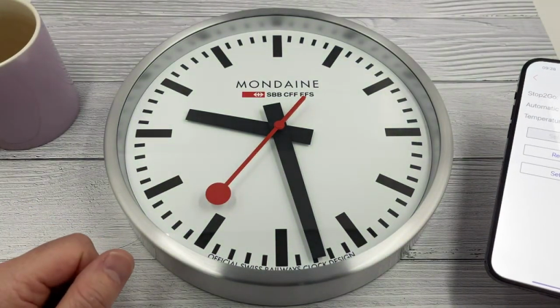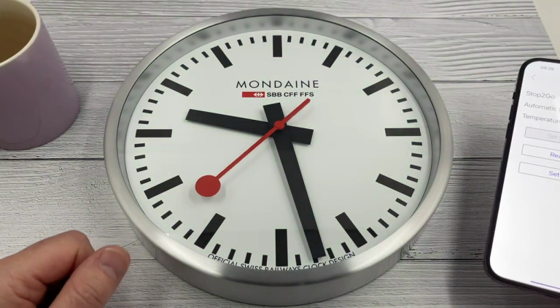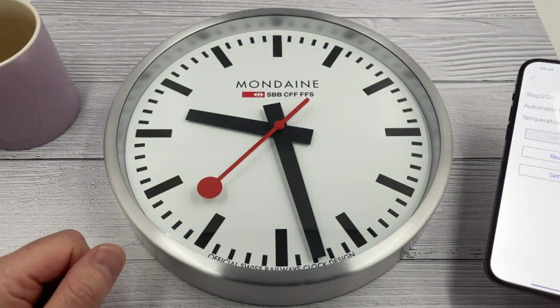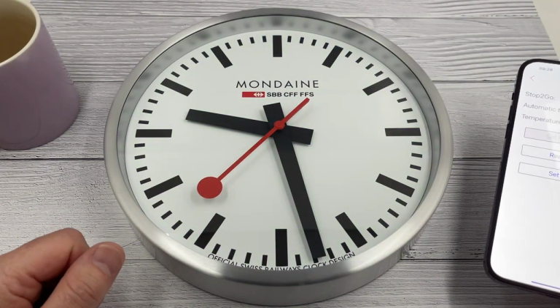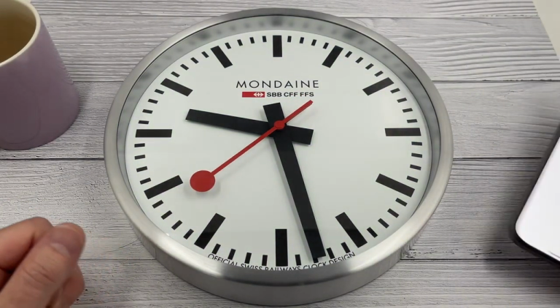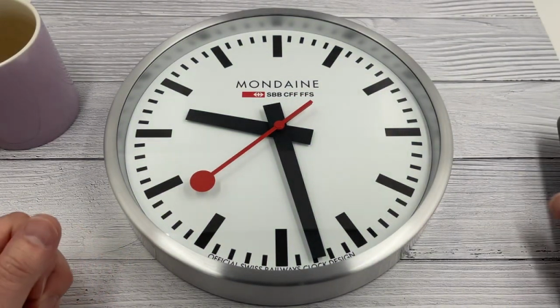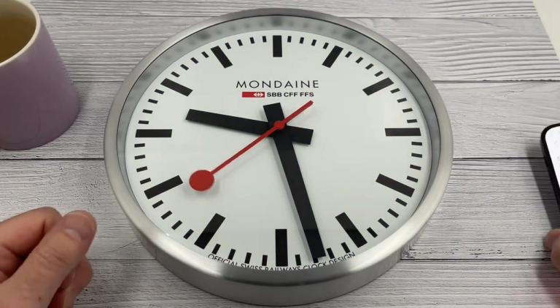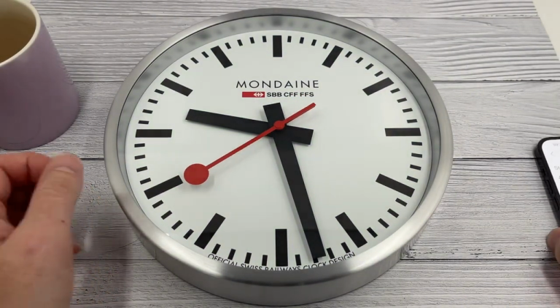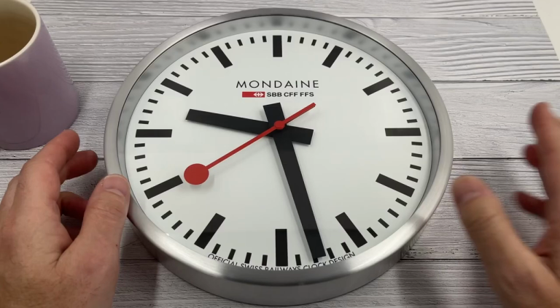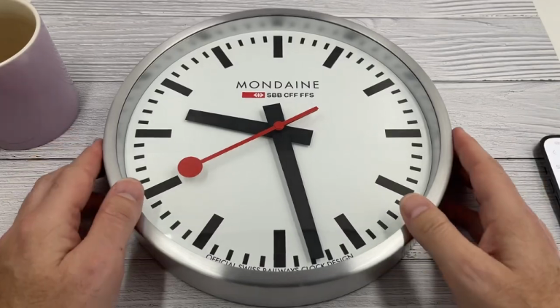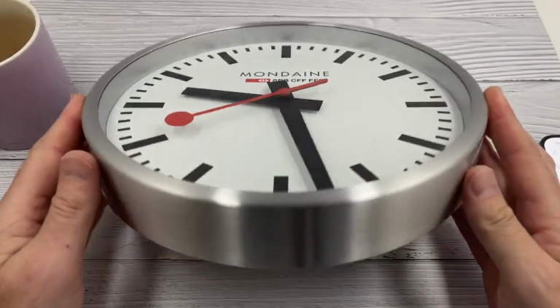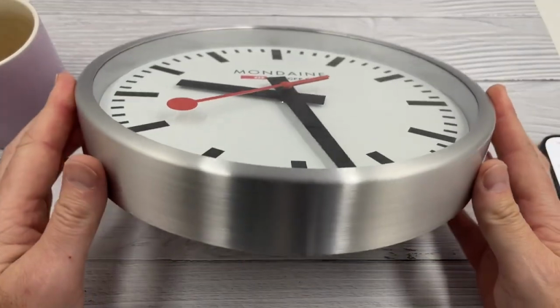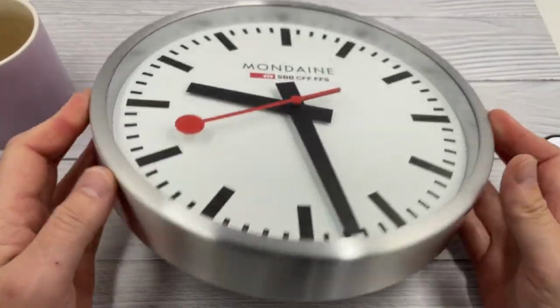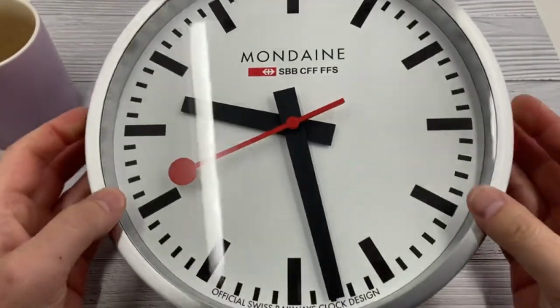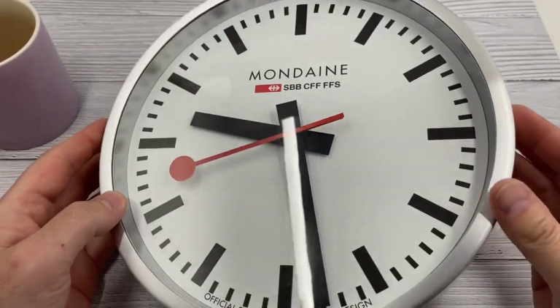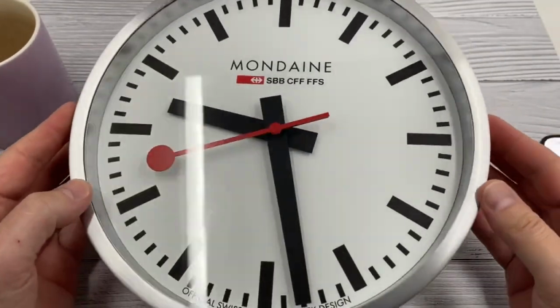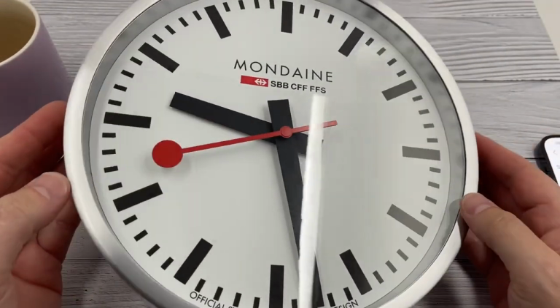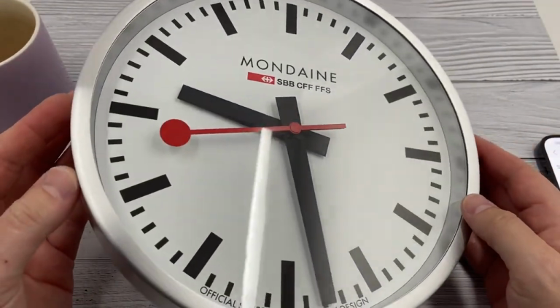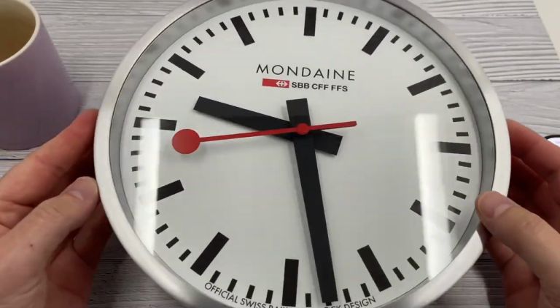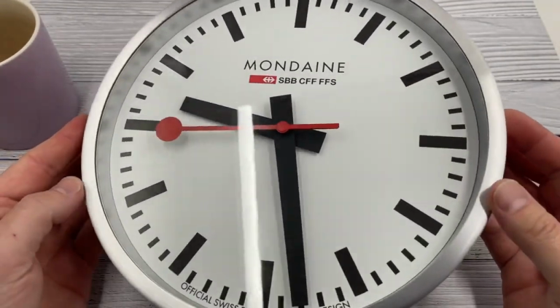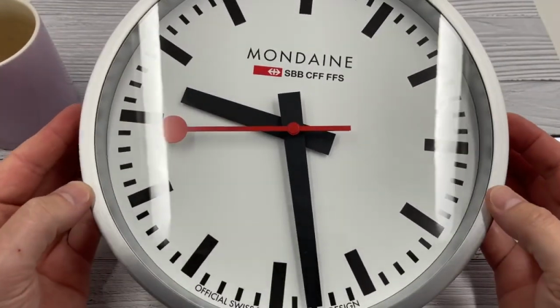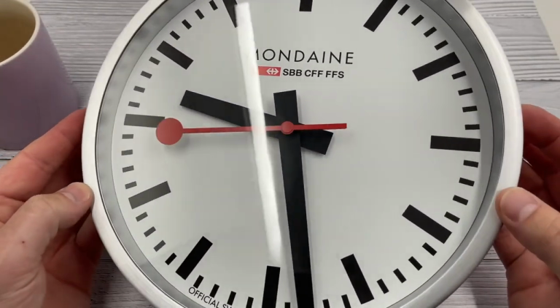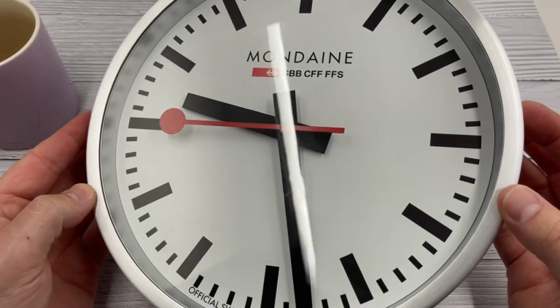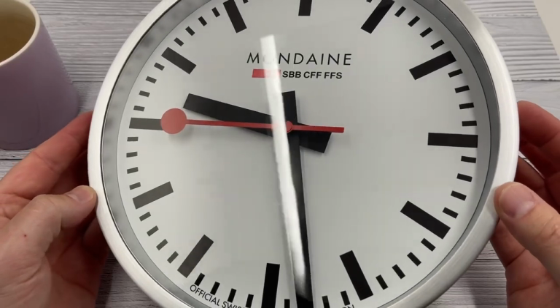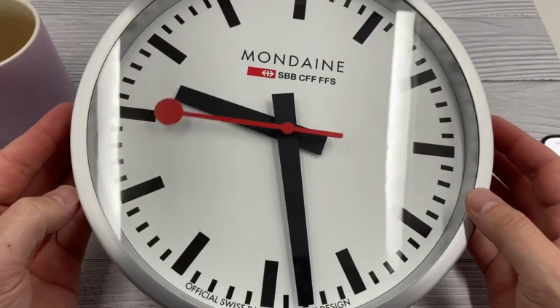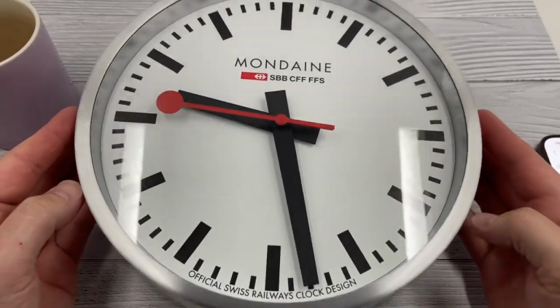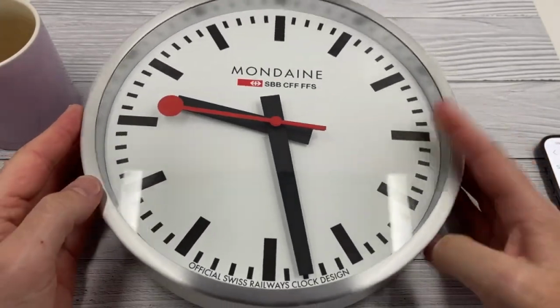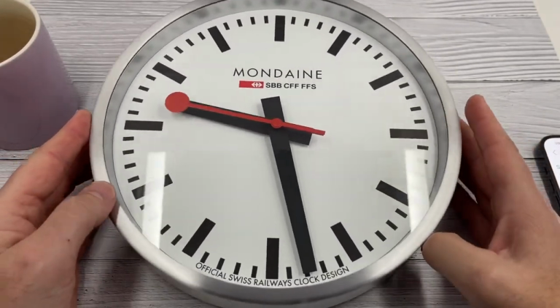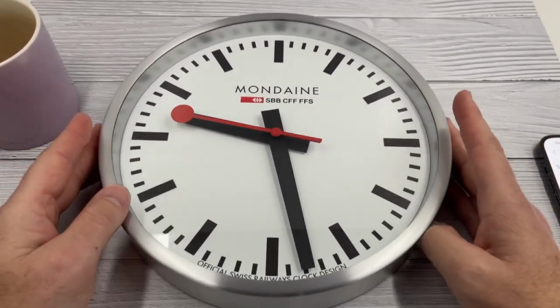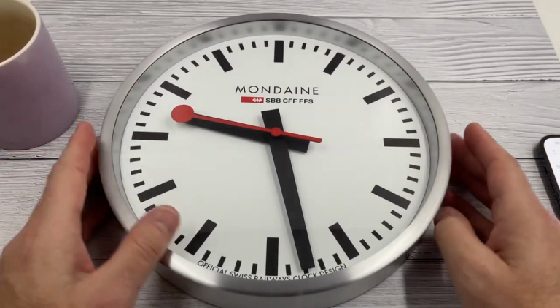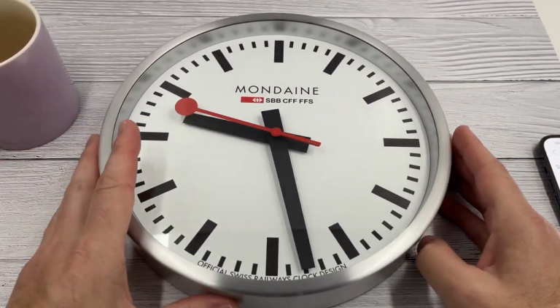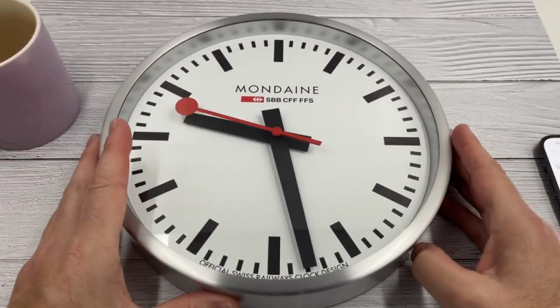I'll go and pop it back on the wall. So to summarise — it's quite a cool clock, a bit of a pain in the backside when the battery runs out, but still very, very cool. Right guys, hope you enjoyed that.